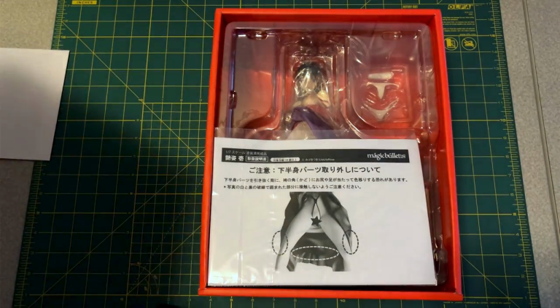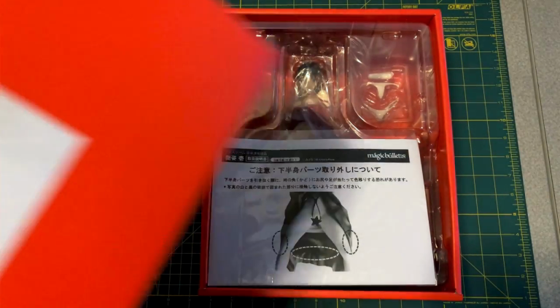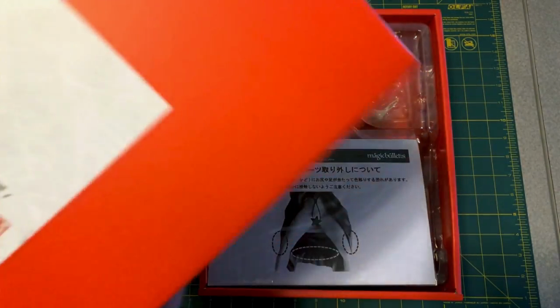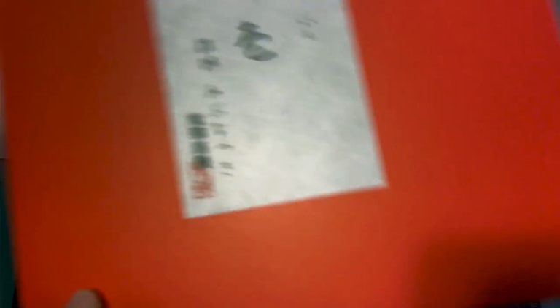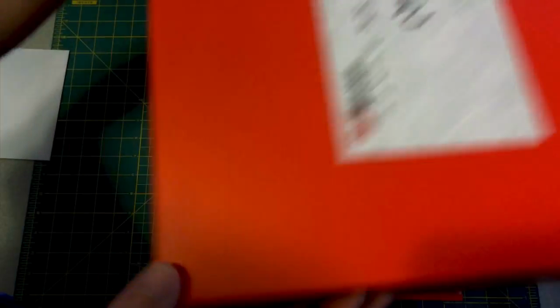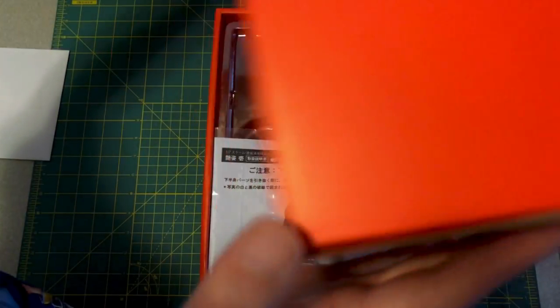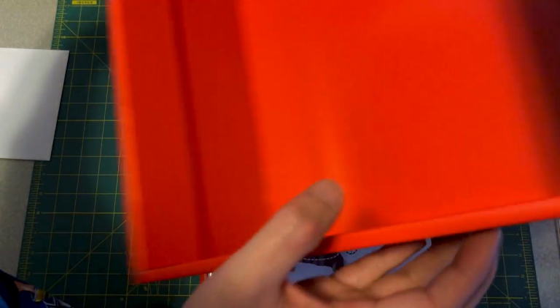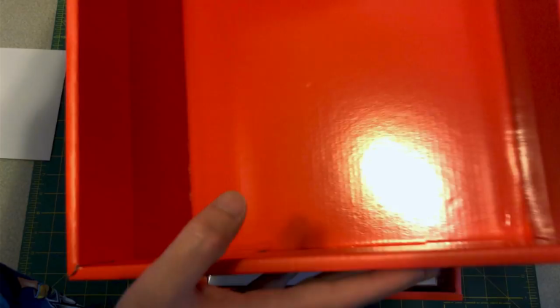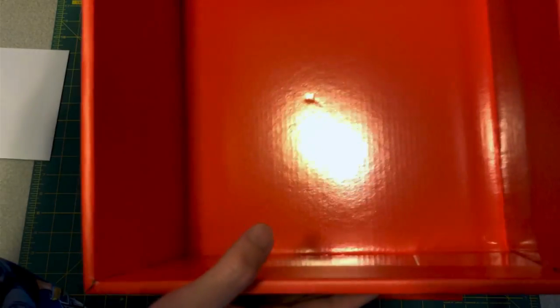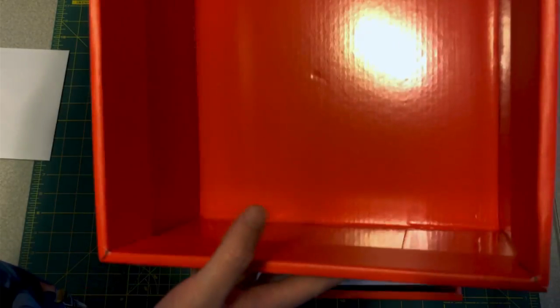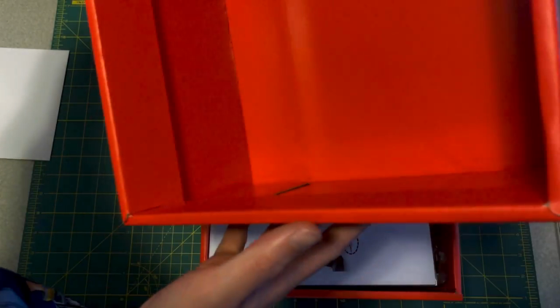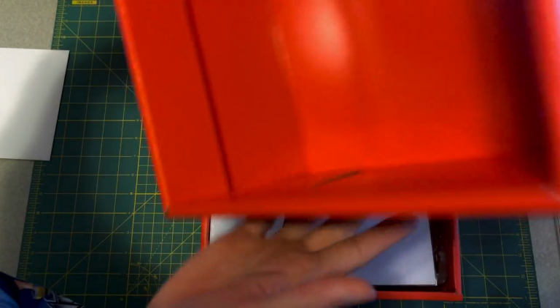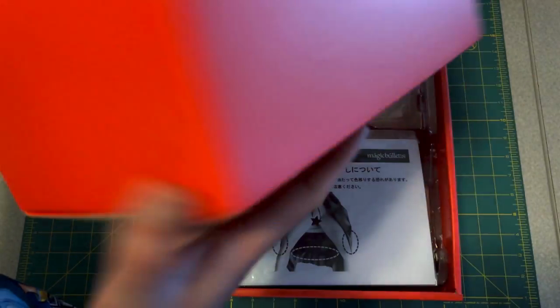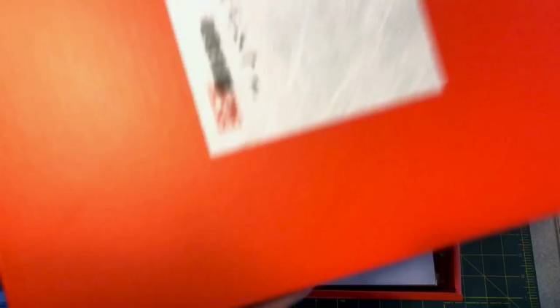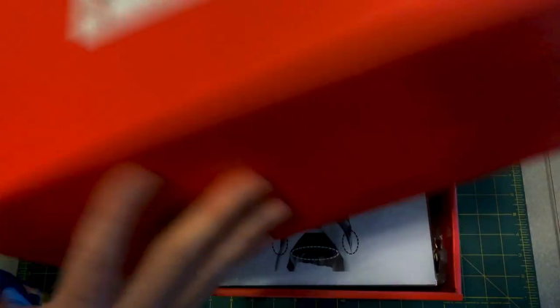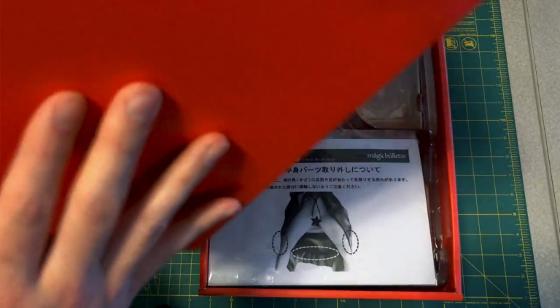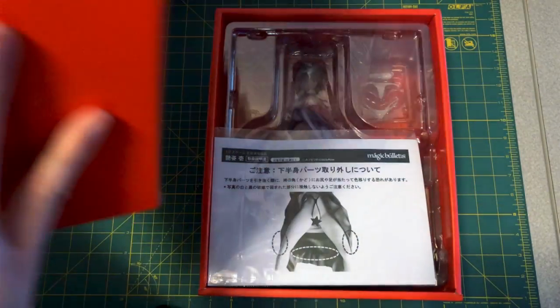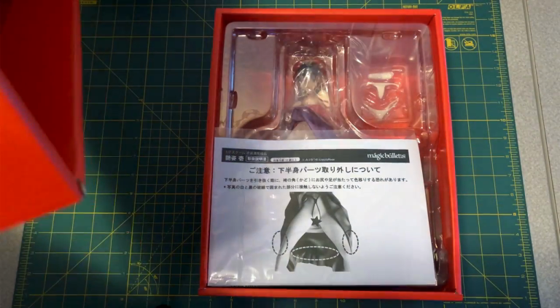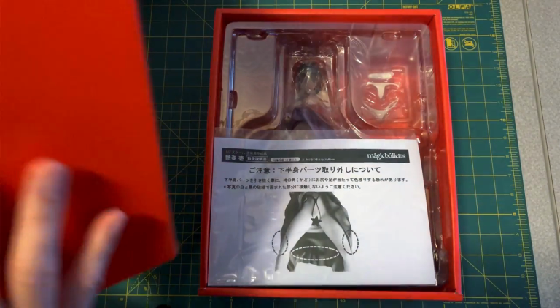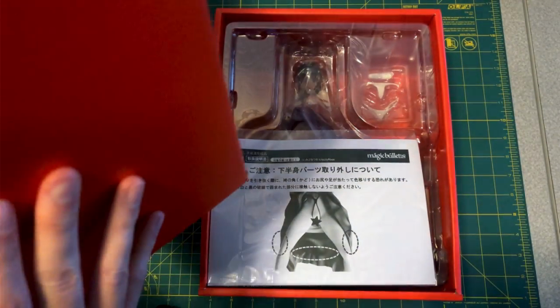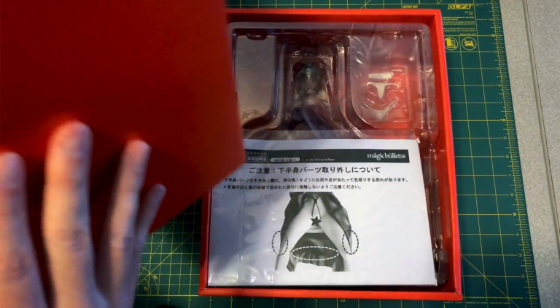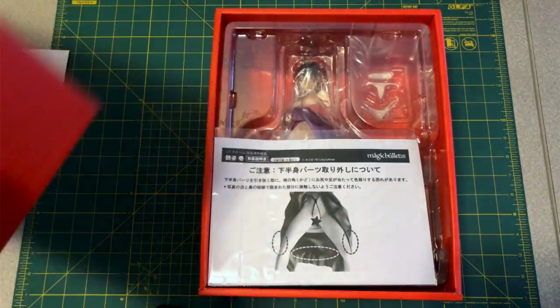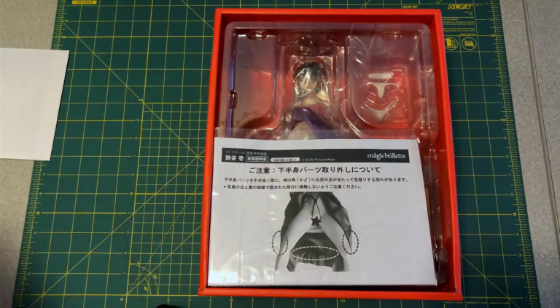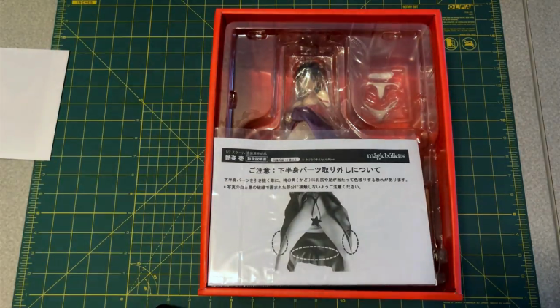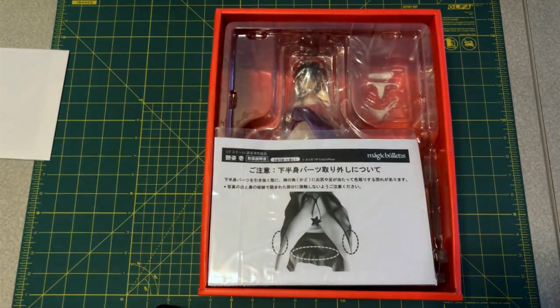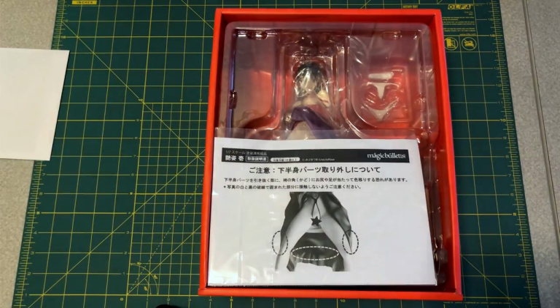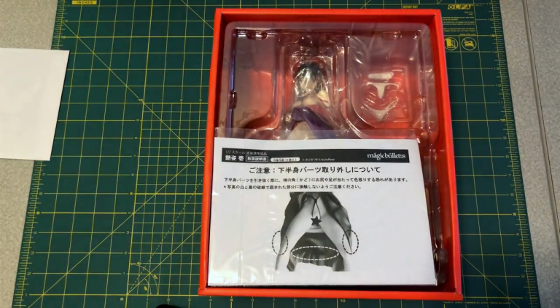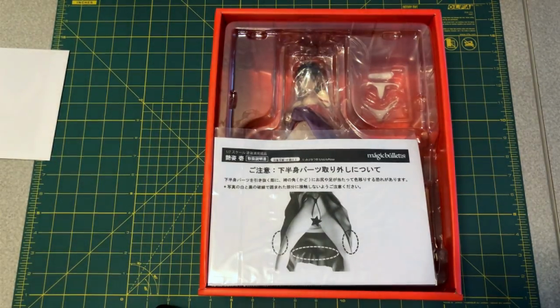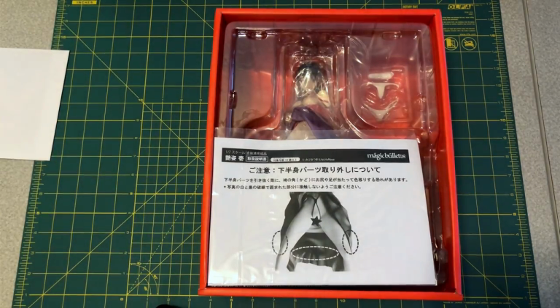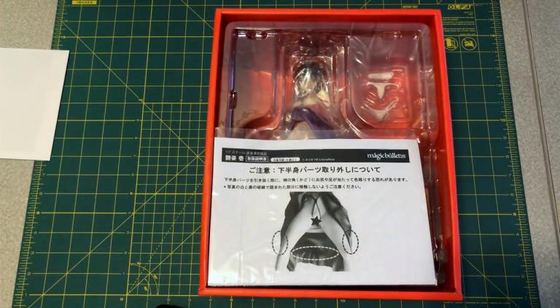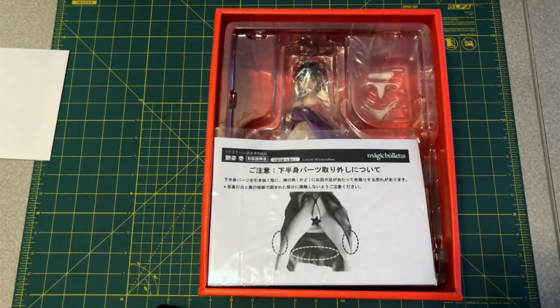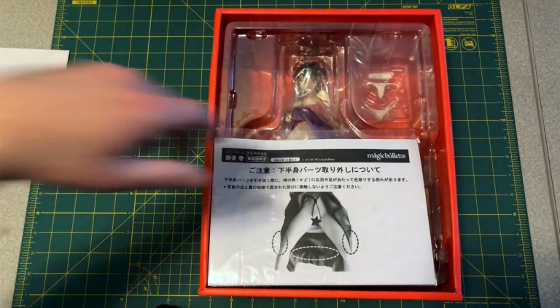By the way, this box — freaking awesome. This is so cool, I really like this. I wish more figures would just come in boxes like this. Very creative.